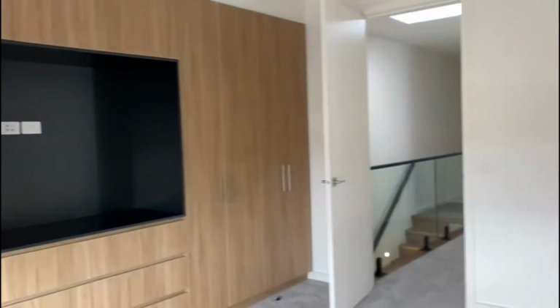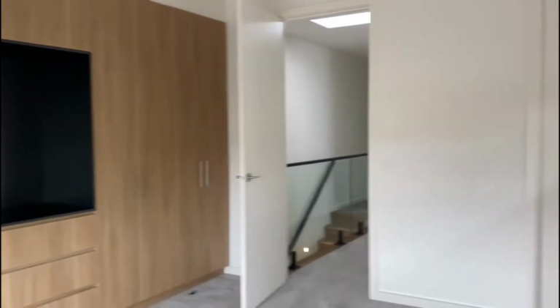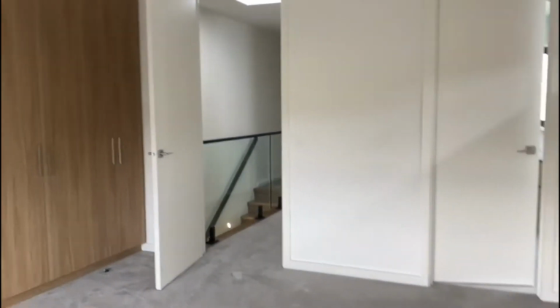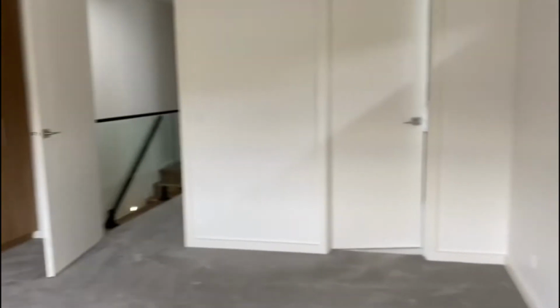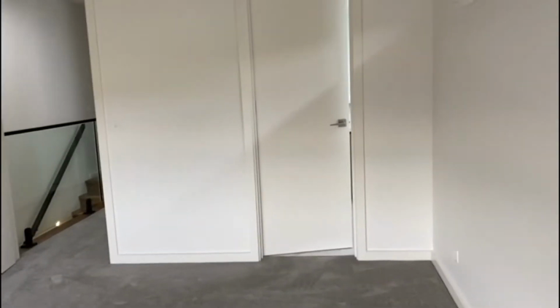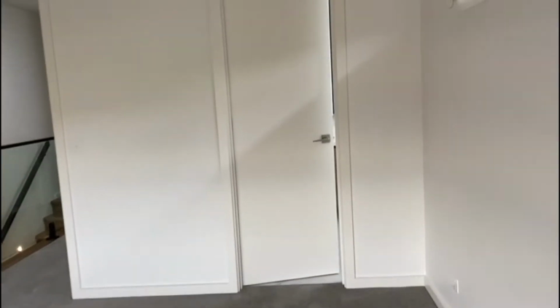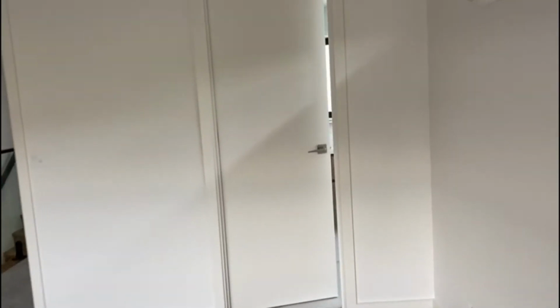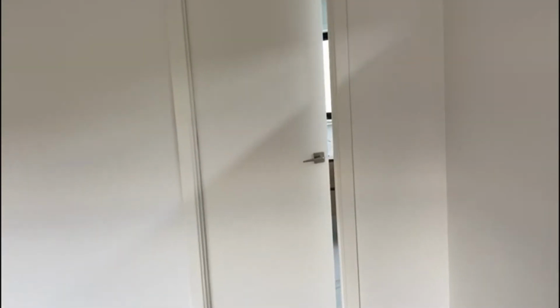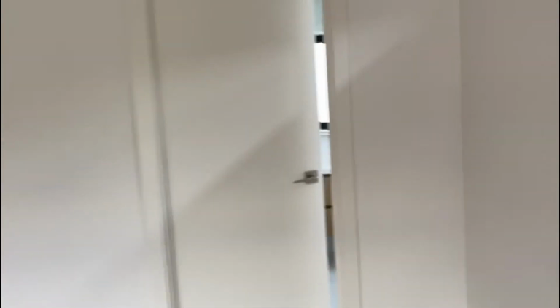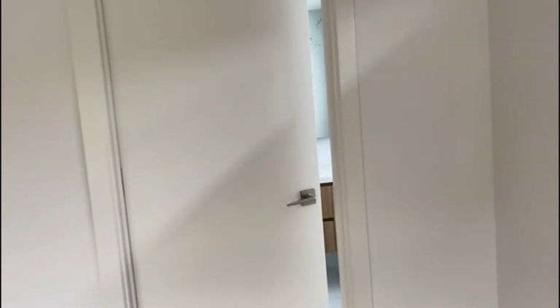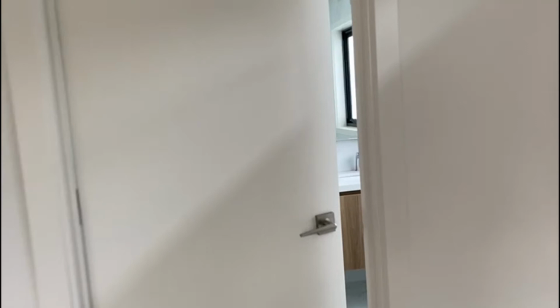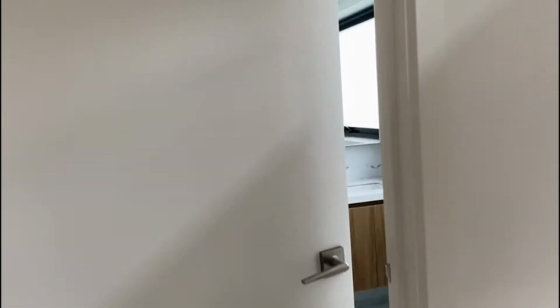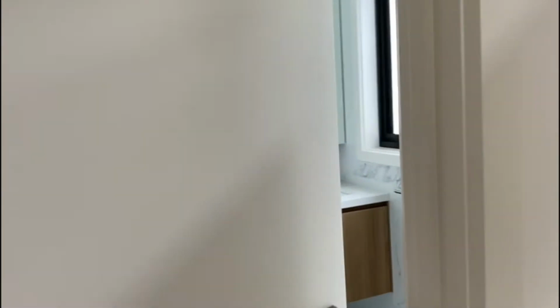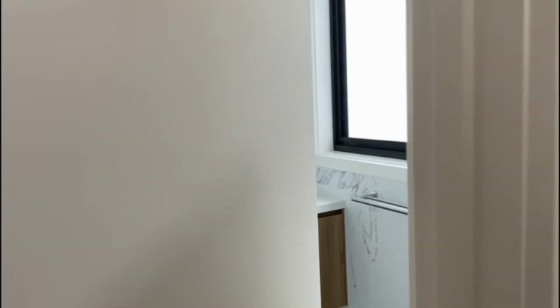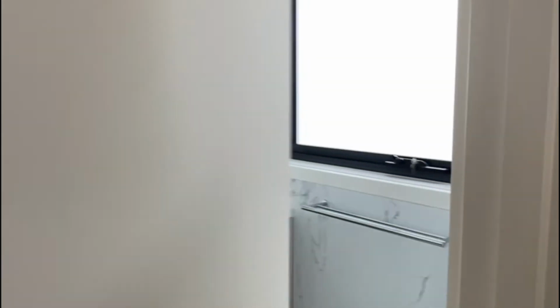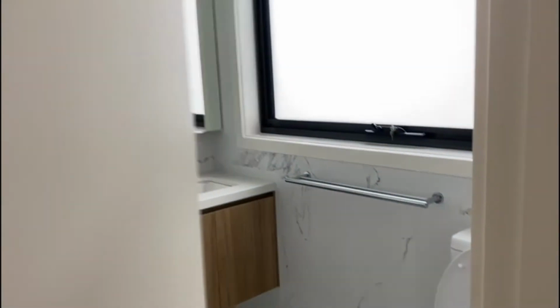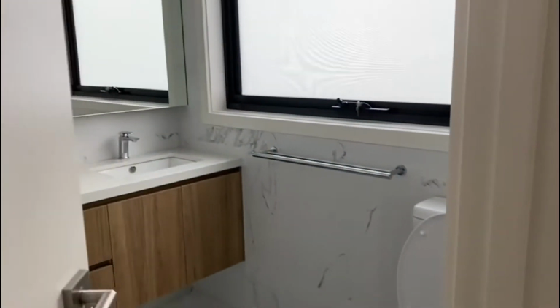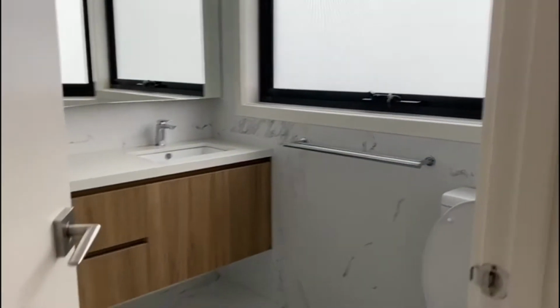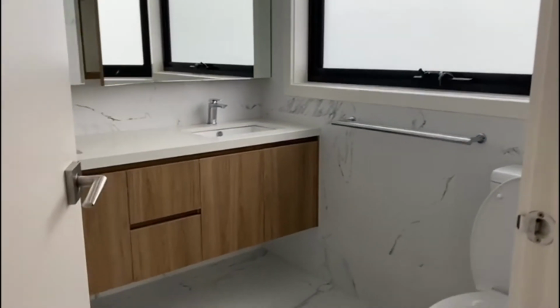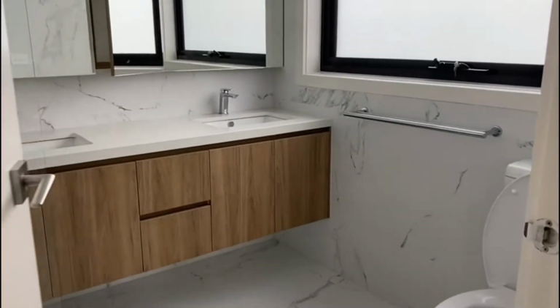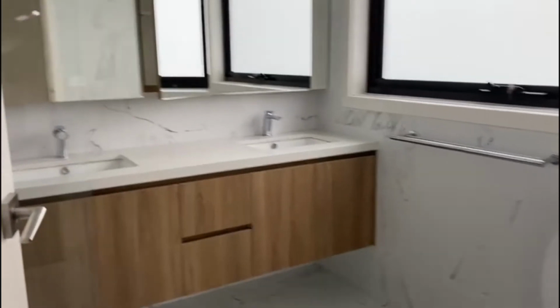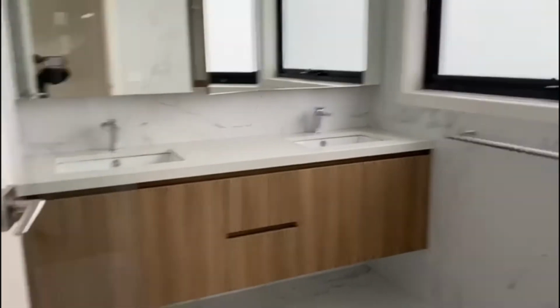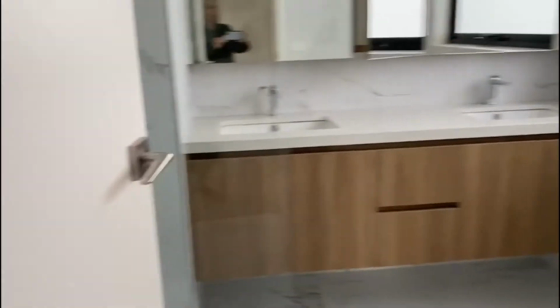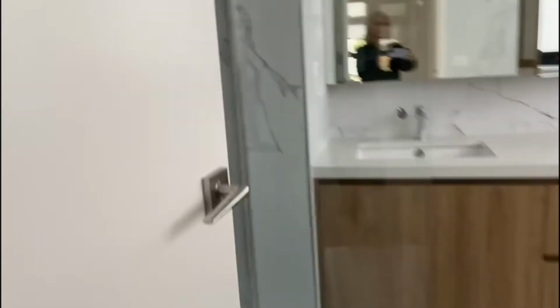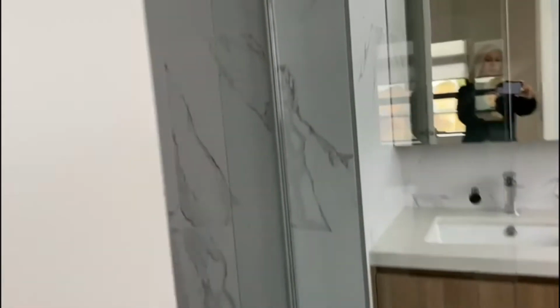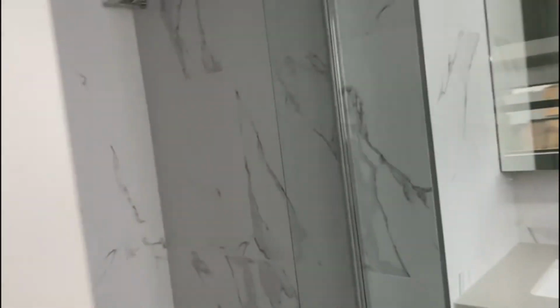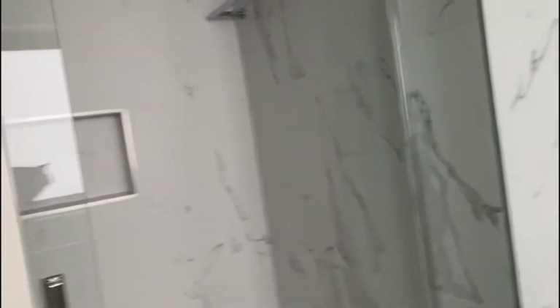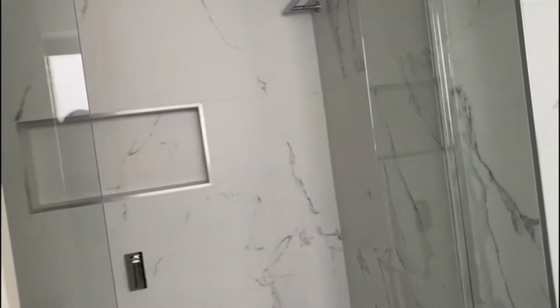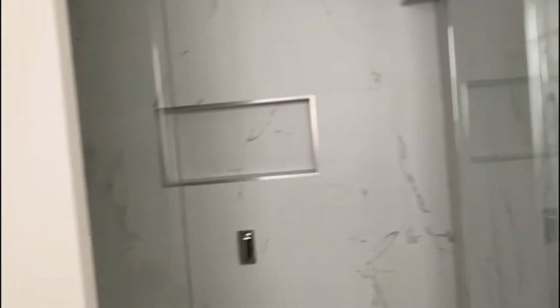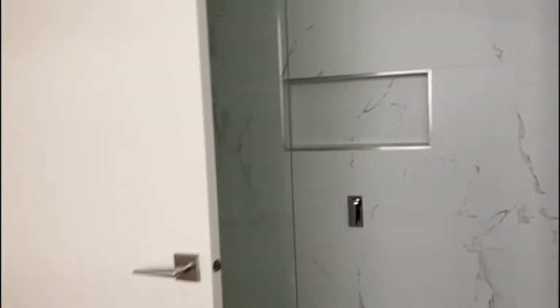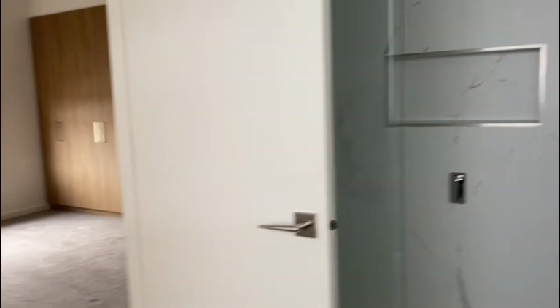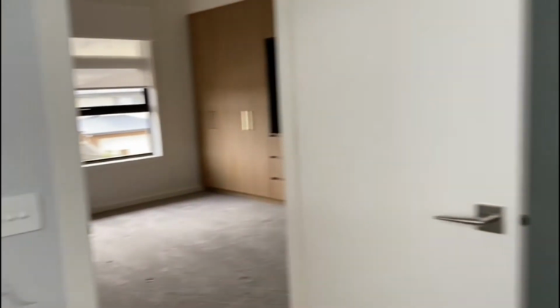So much storage in this master bedroom, and as we make our way into the very modern and very spacious ensuite with double sinks and a great size shower.